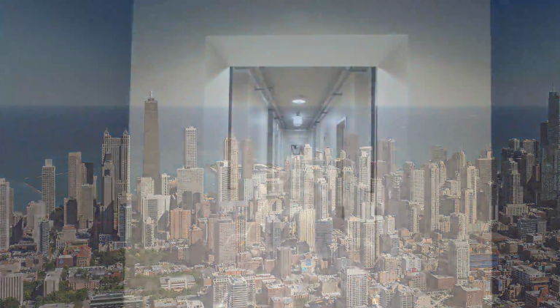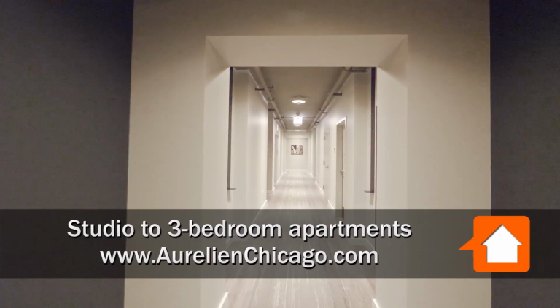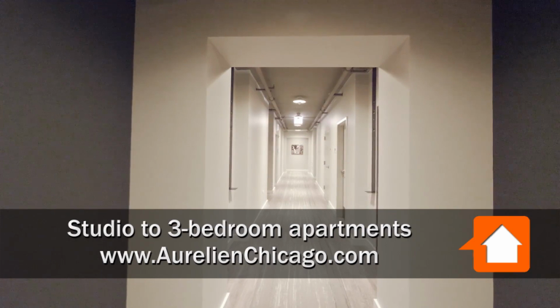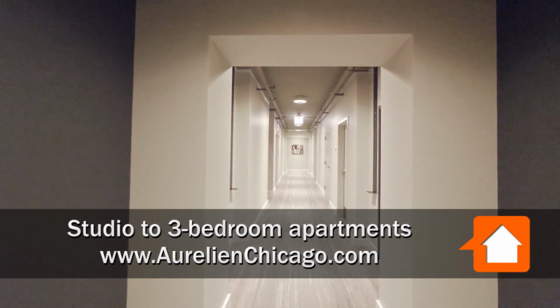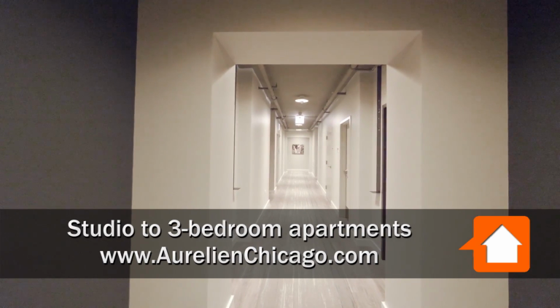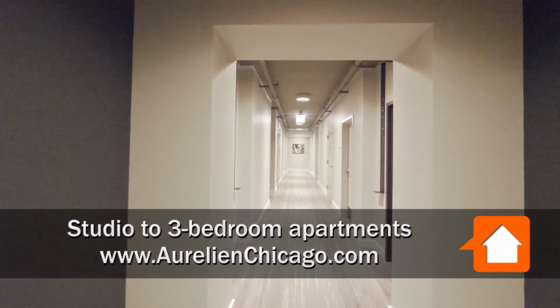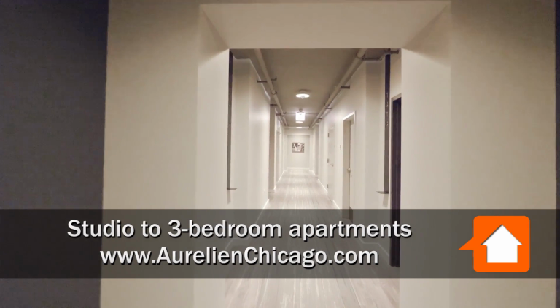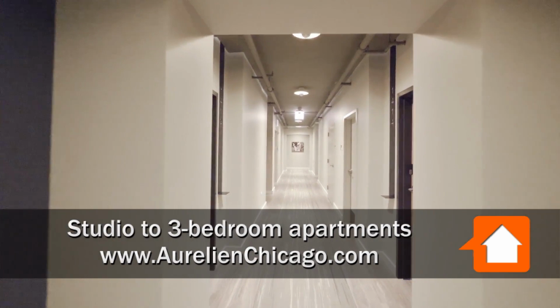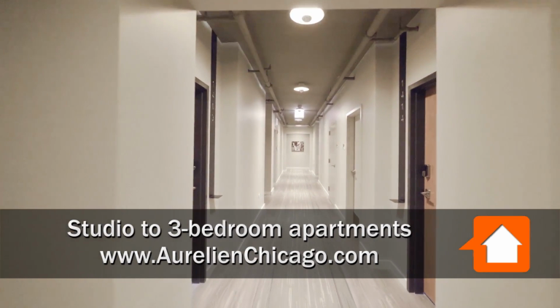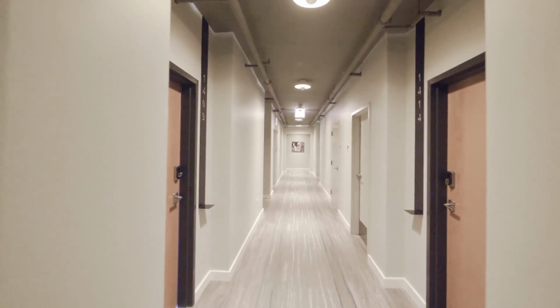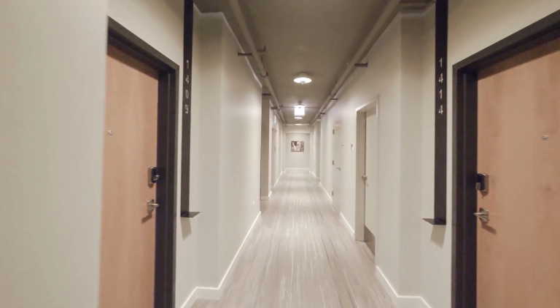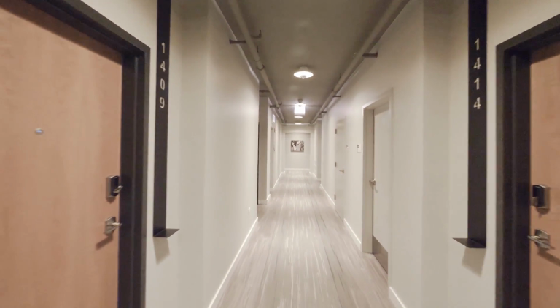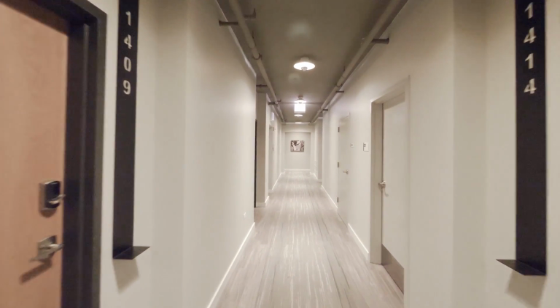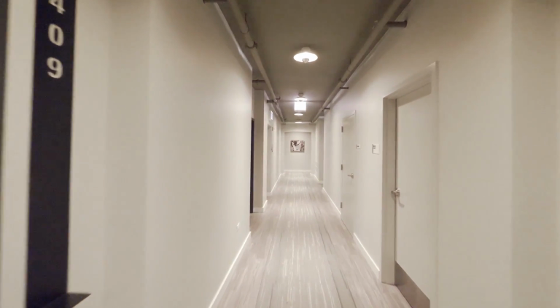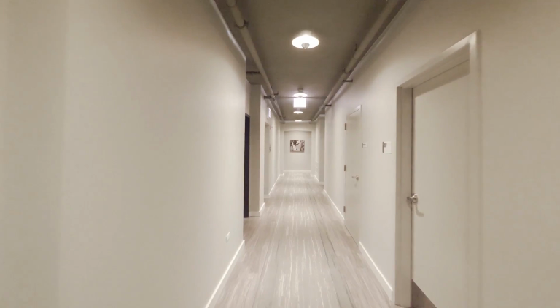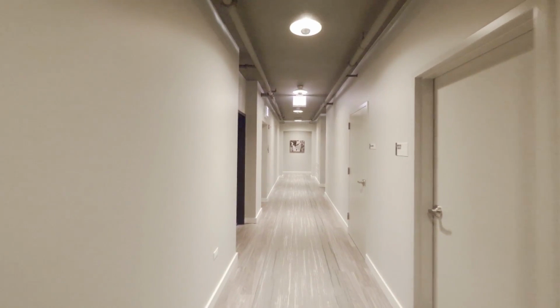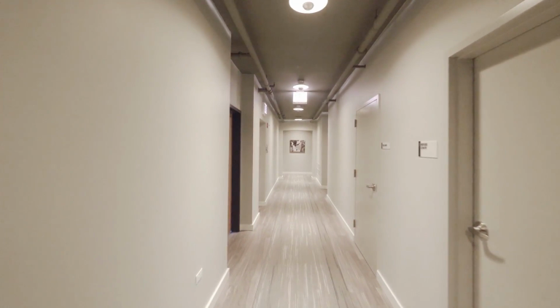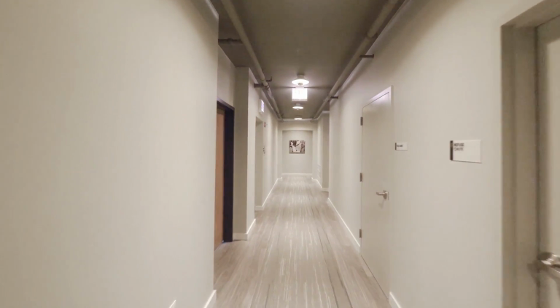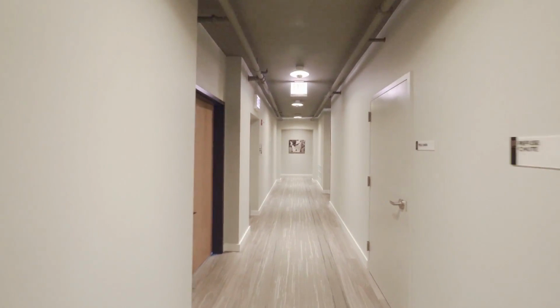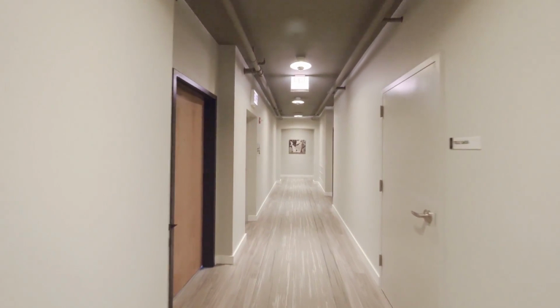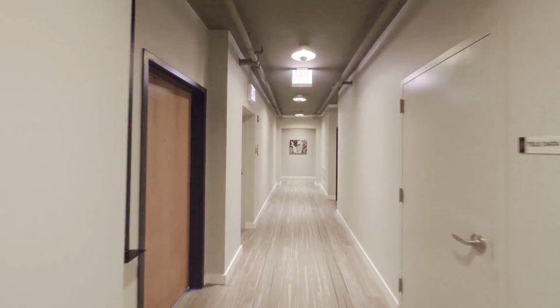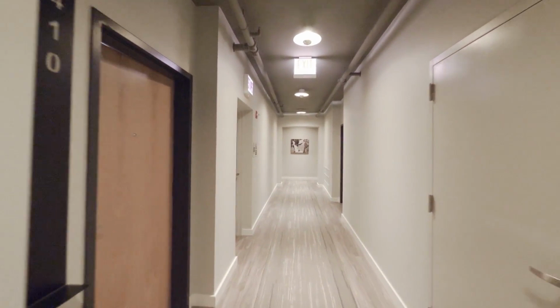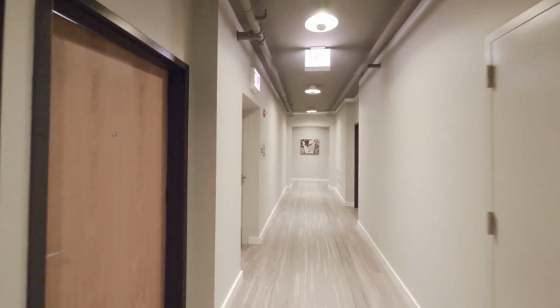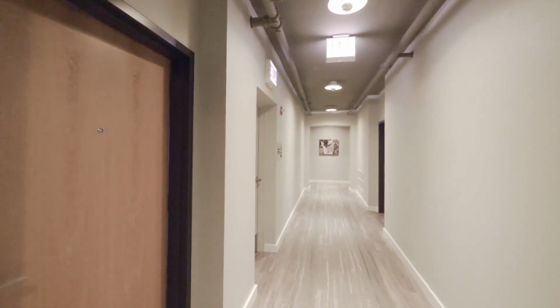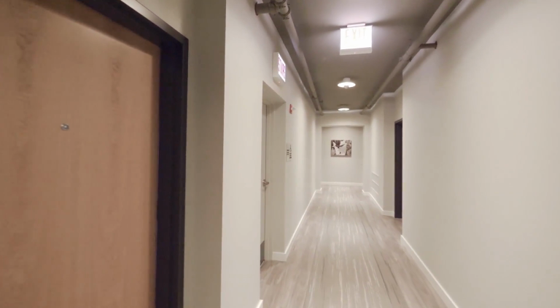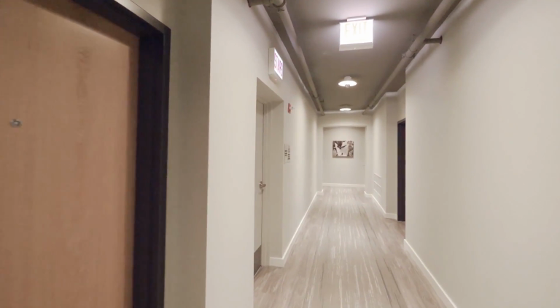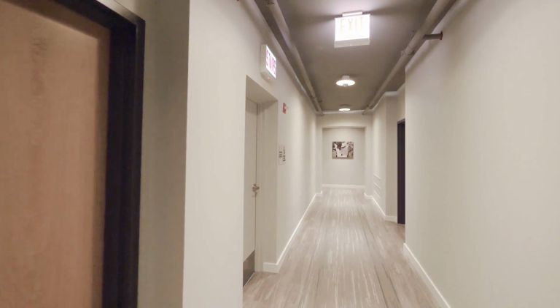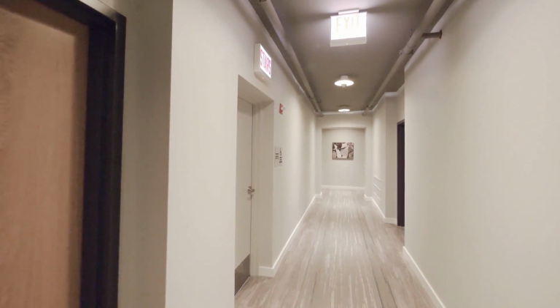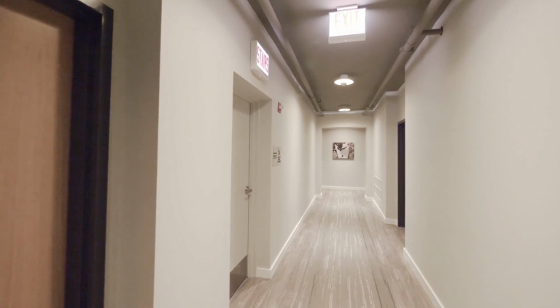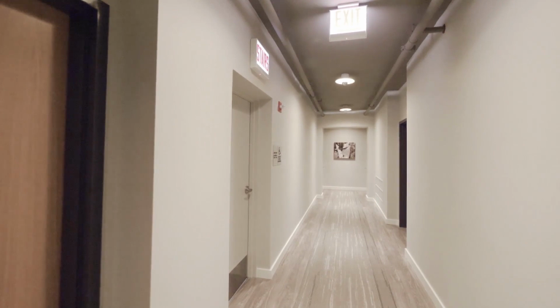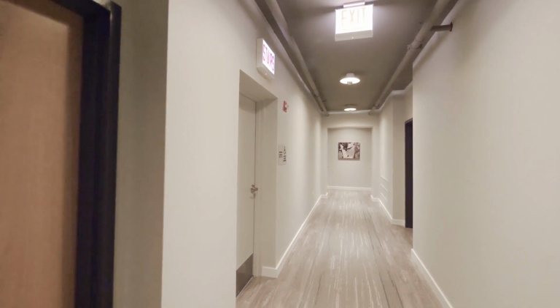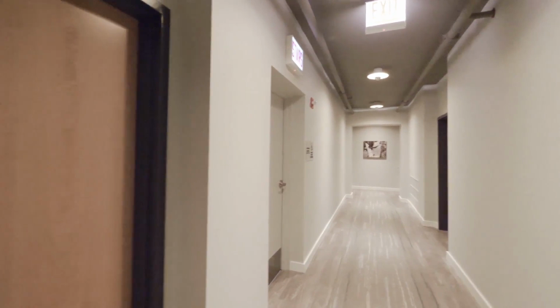I've just stepped off the elevator on the 14th floor, and I'm headed for a 10-tier west-facing one-bedroom. Short travel time, which is great, and there's attractive artwork at the end of the hallway.